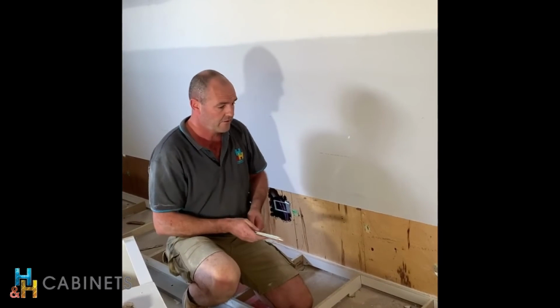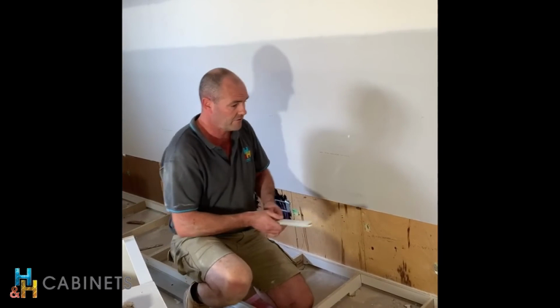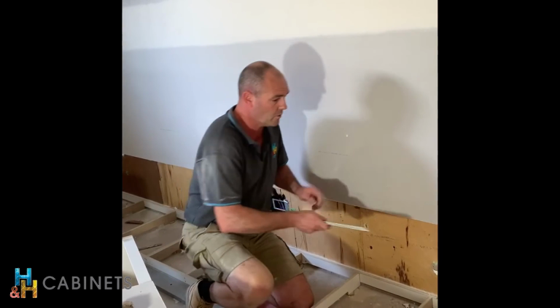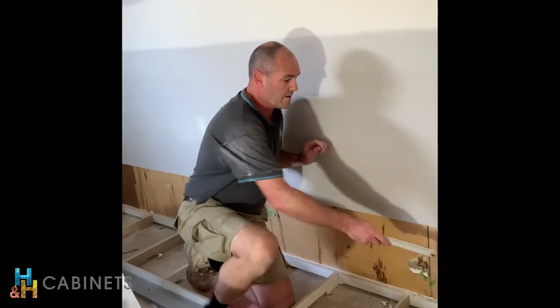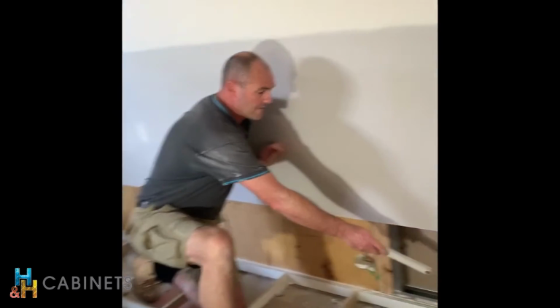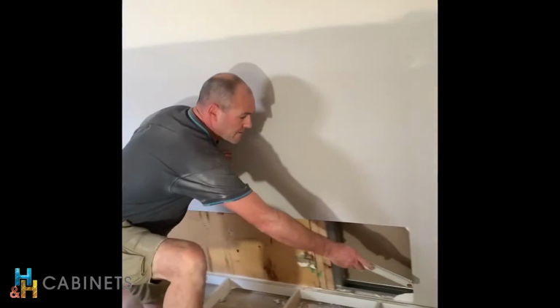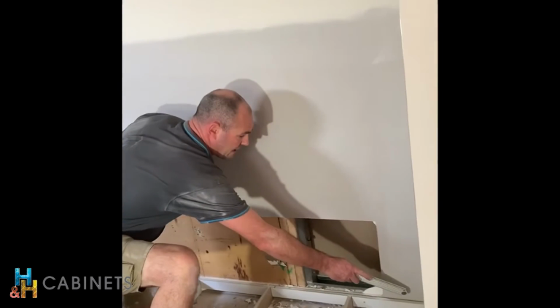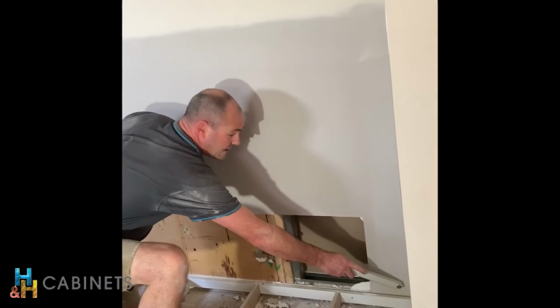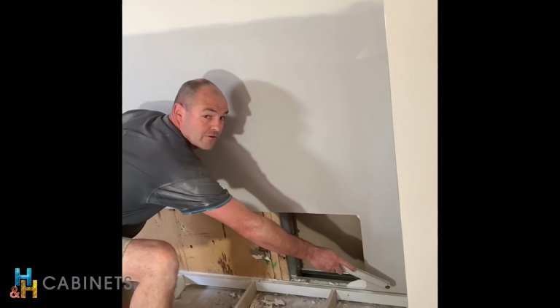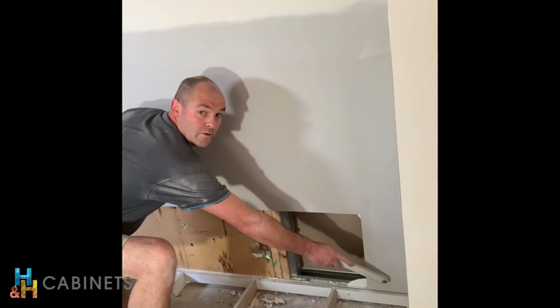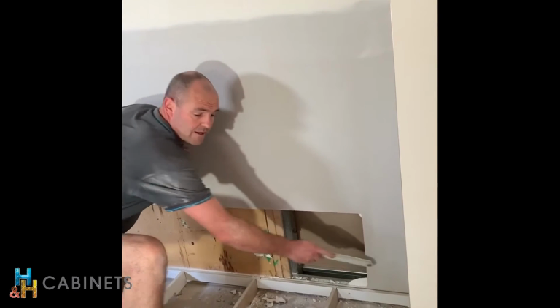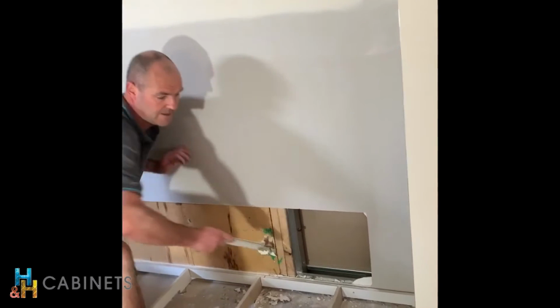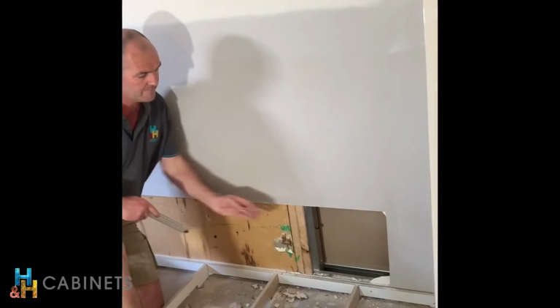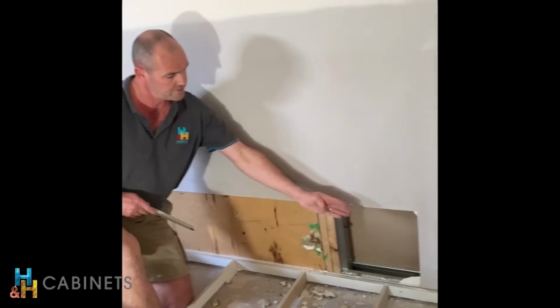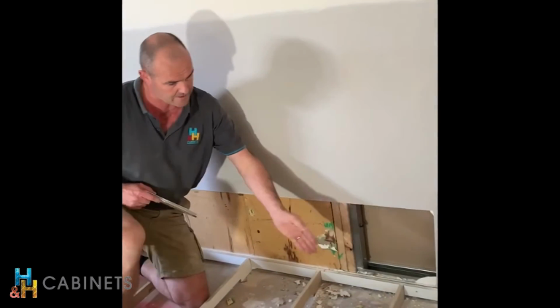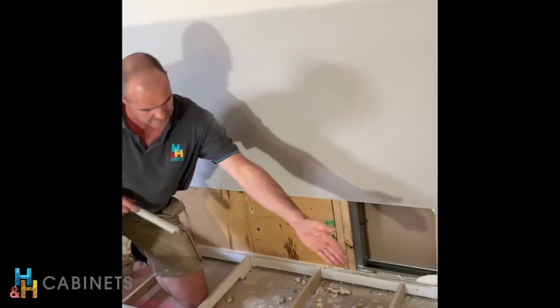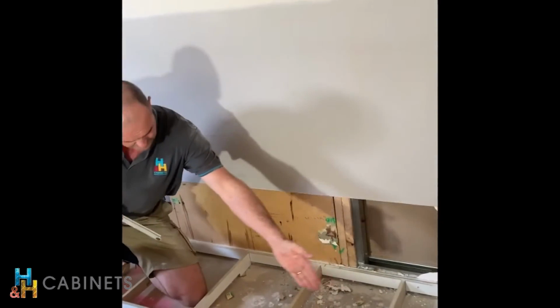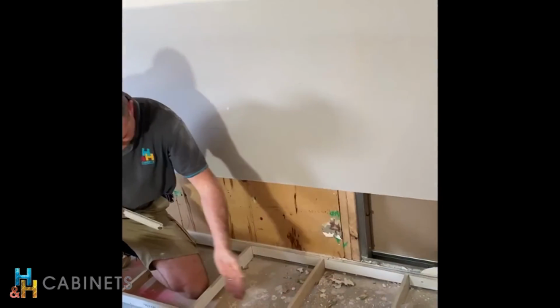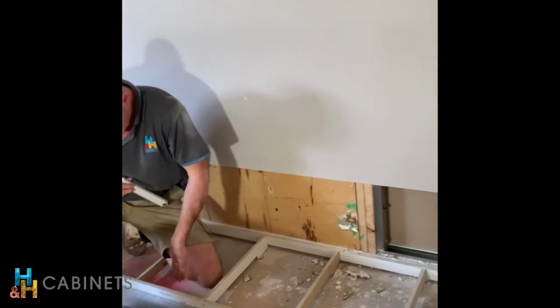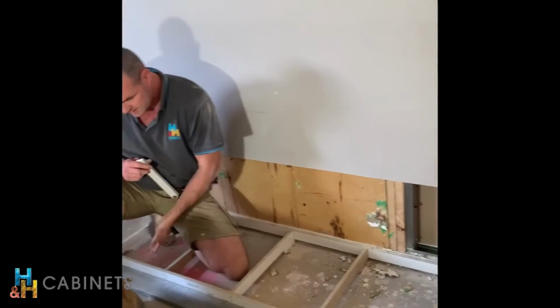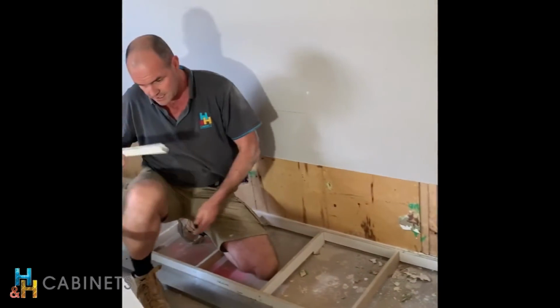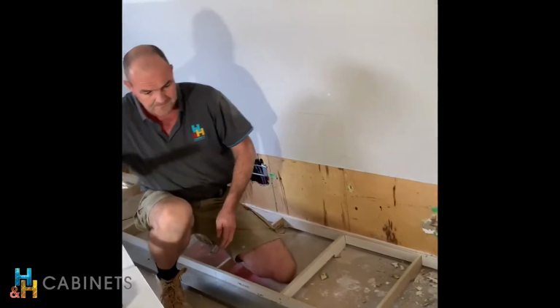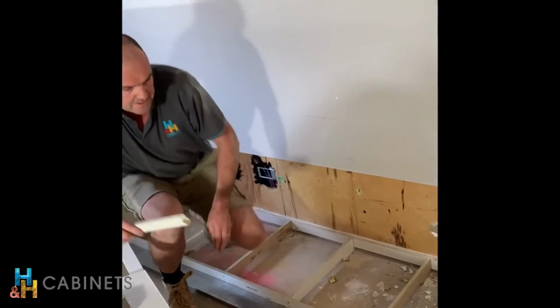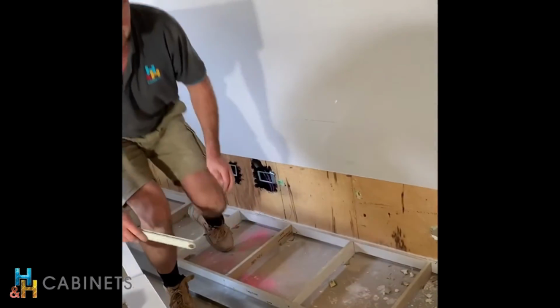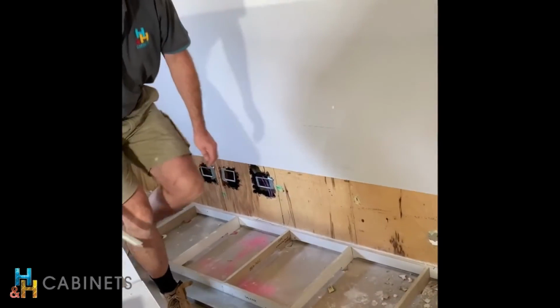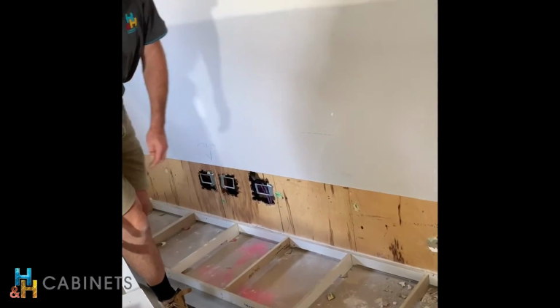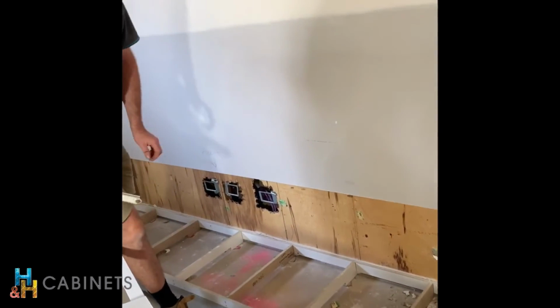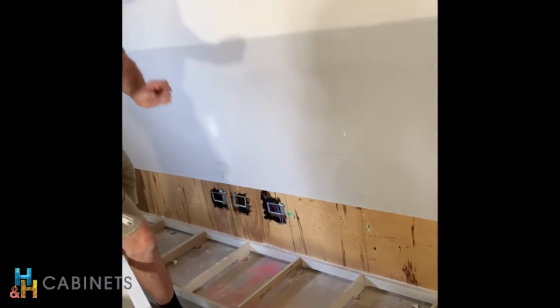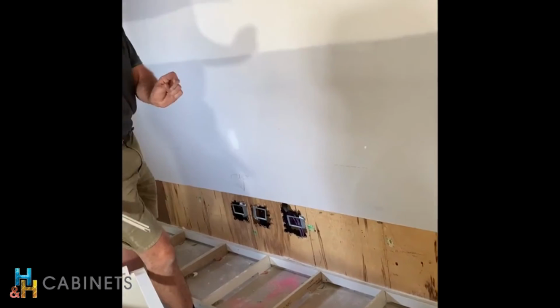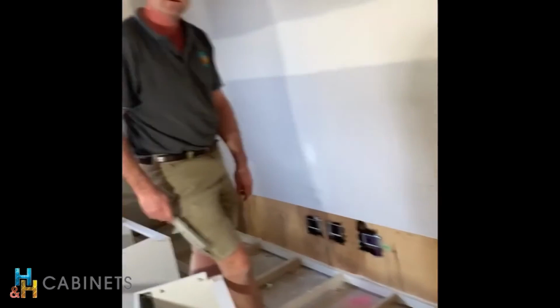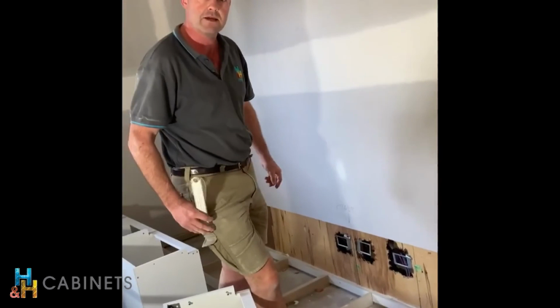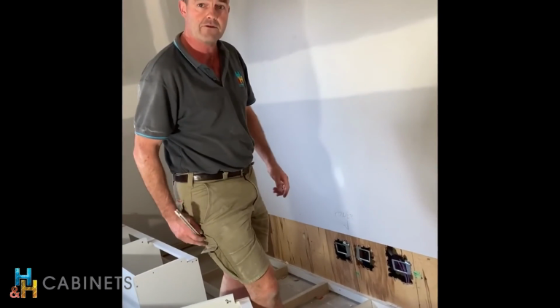So it's important that we have to pack our kicker off the wall here, and when we do that we get a beautiful straight edge along here, so that when your floorboards go in everything's Mickey Mouse.